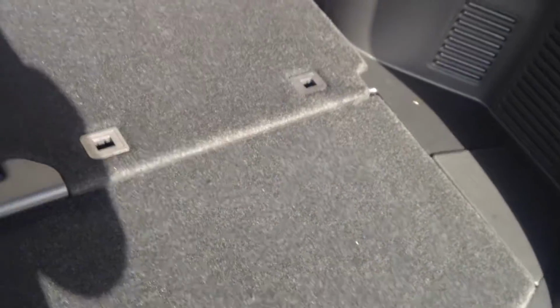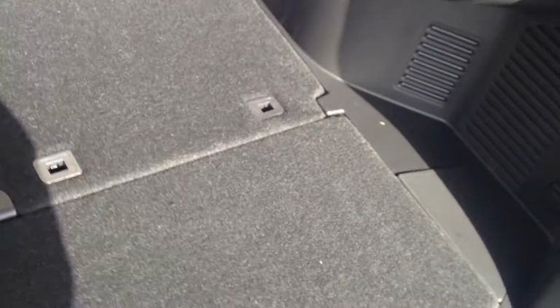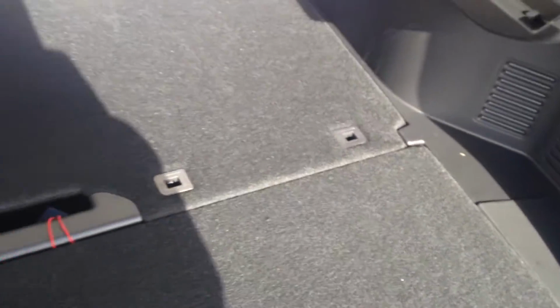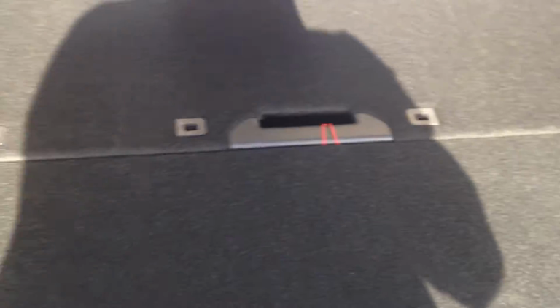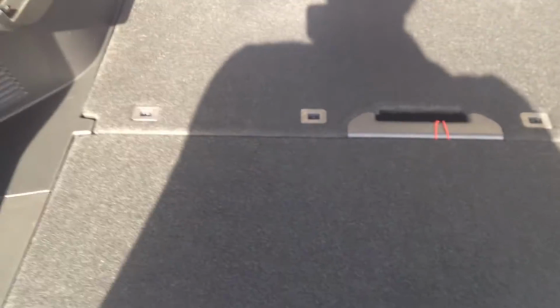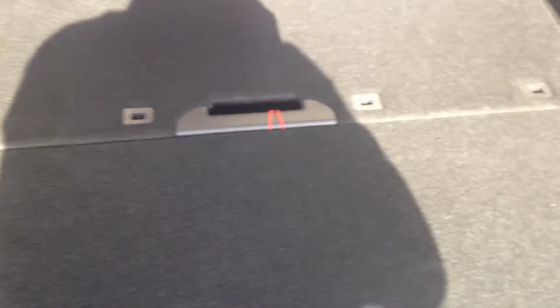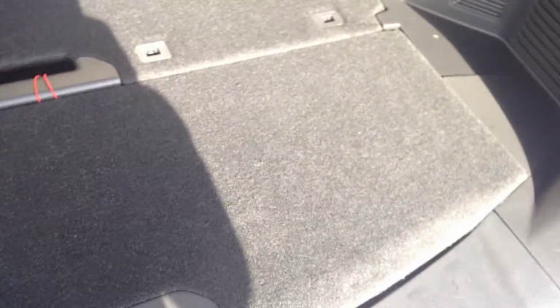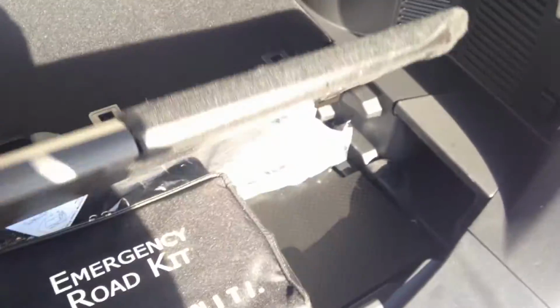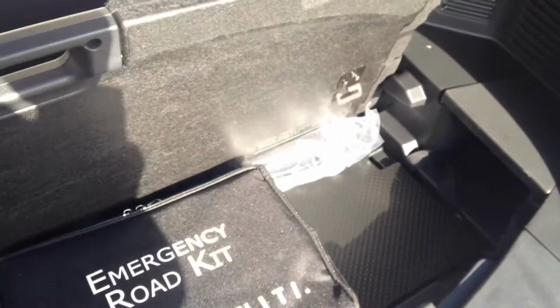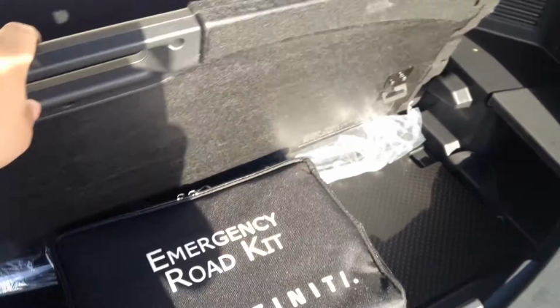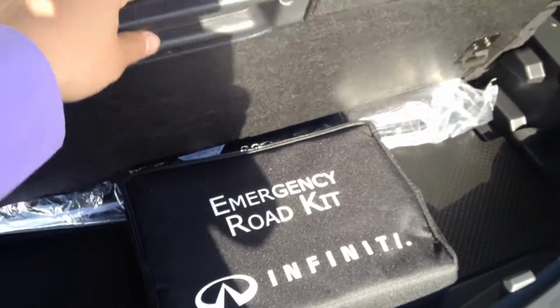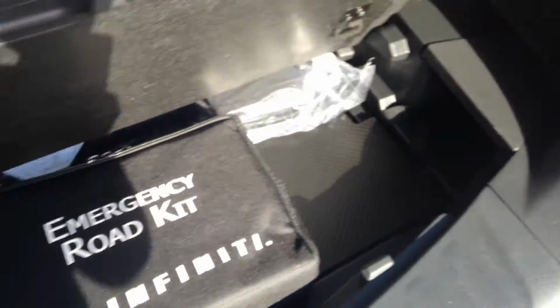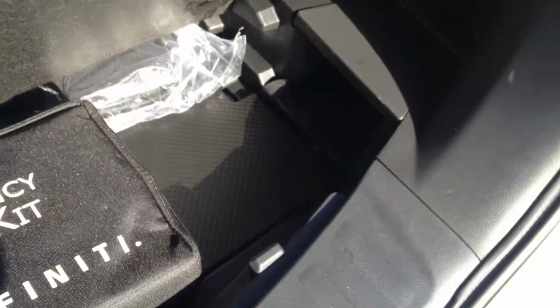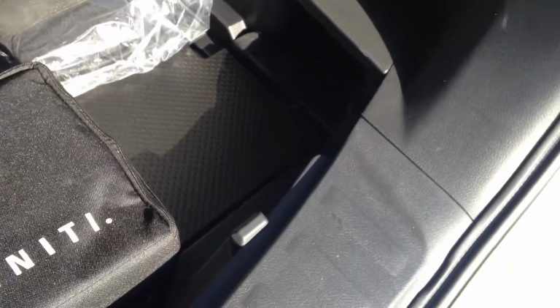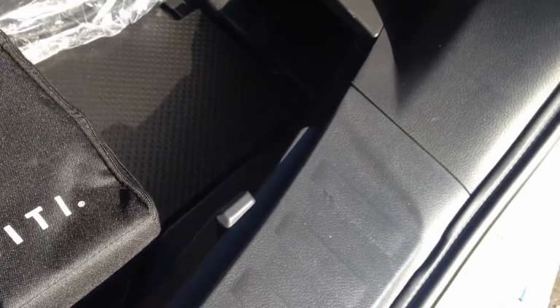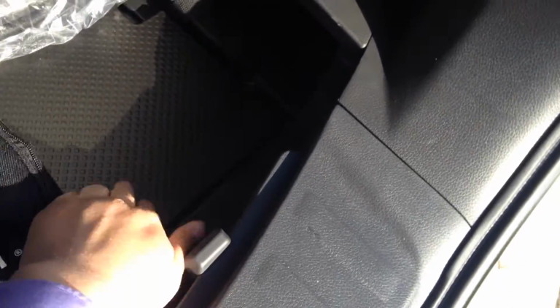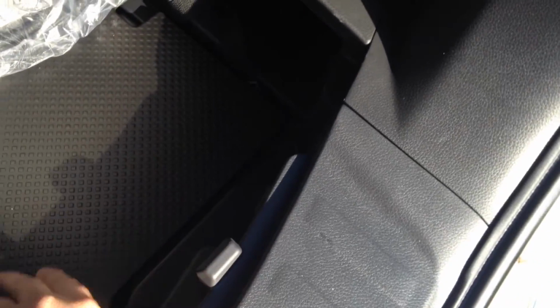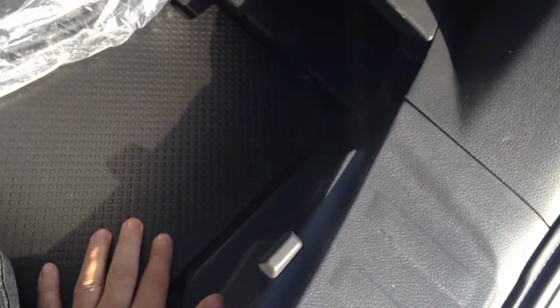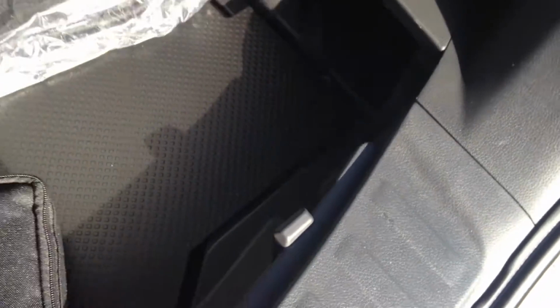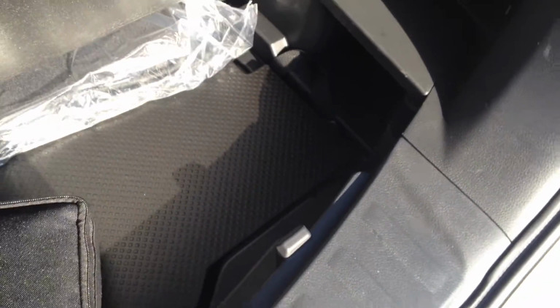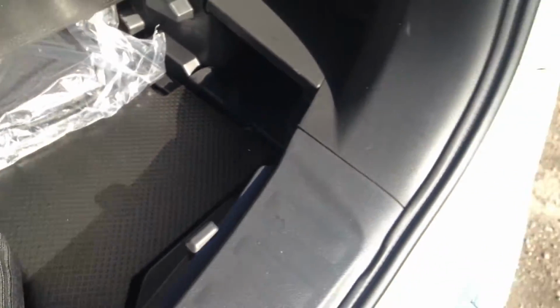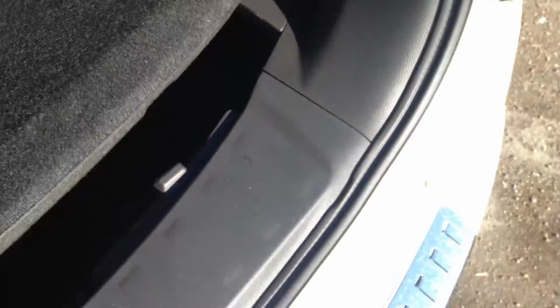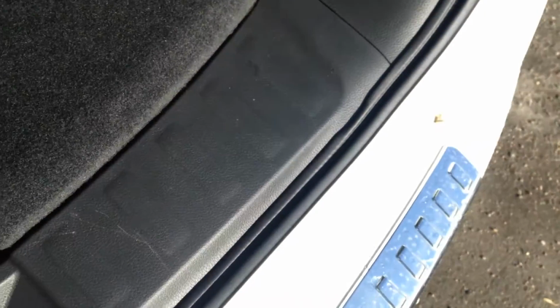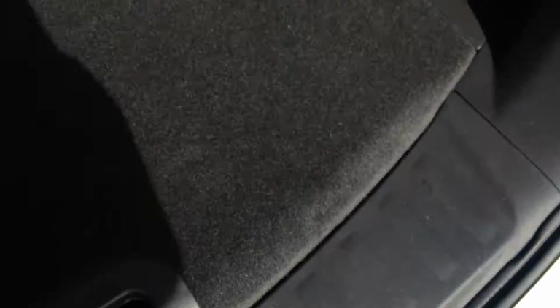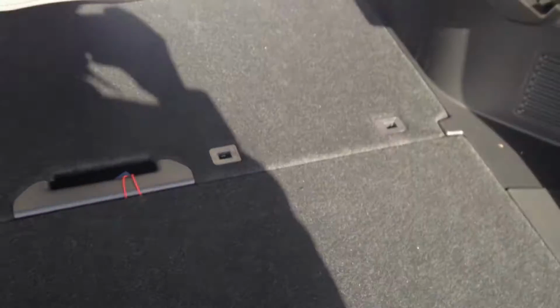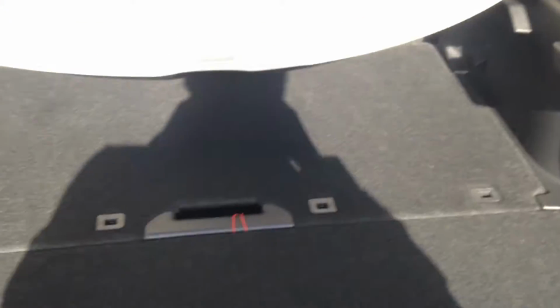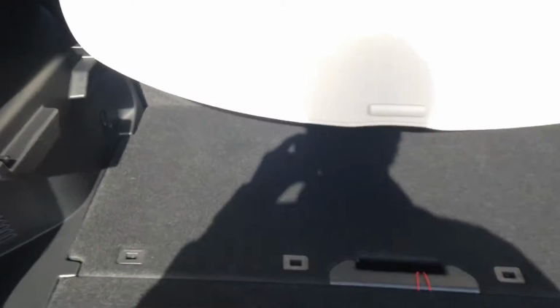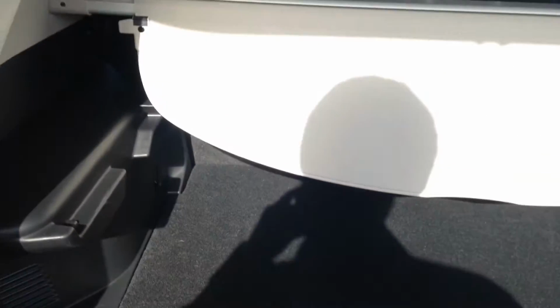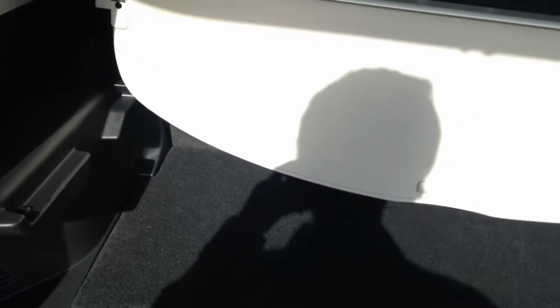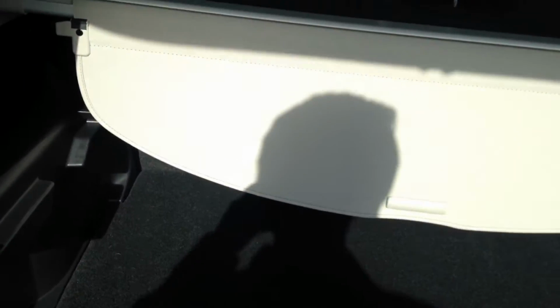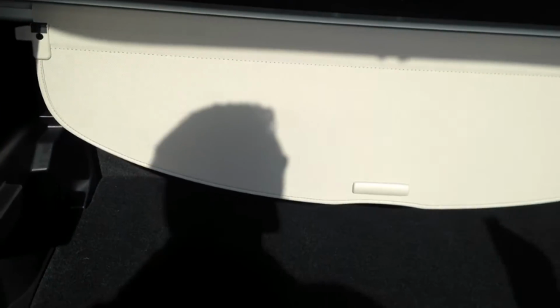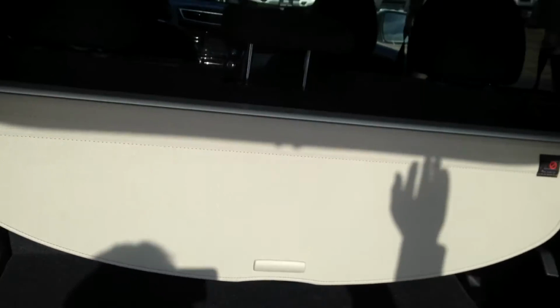This can also fold down. There are just tons of ways to configure it. It does have a nice hard plastic underneath here, so you don't have to worry about some of those more sharply edged items.